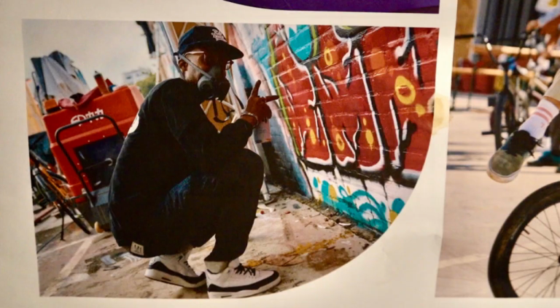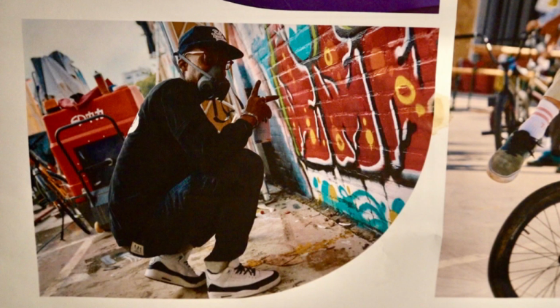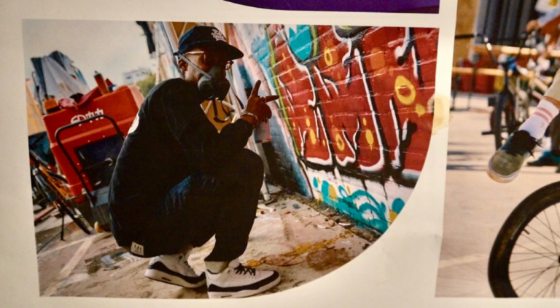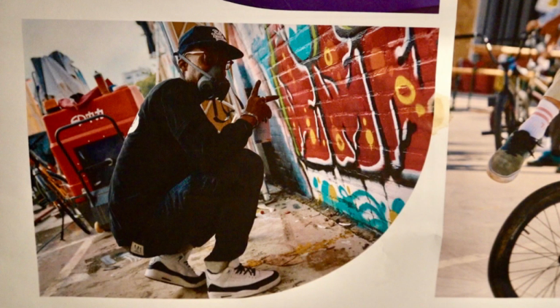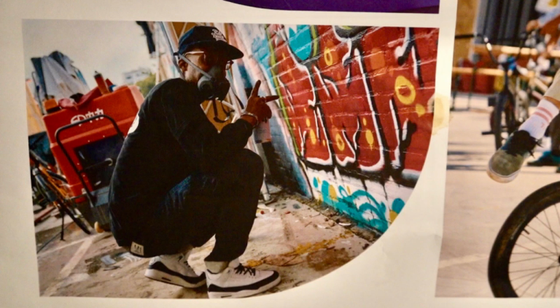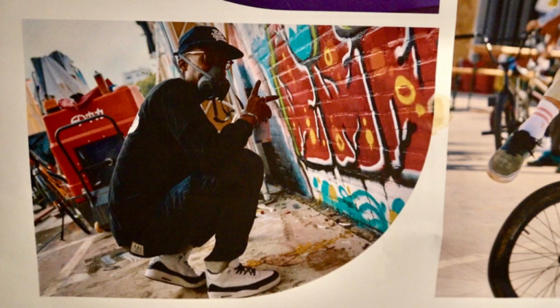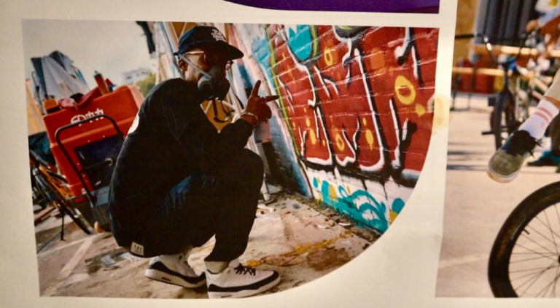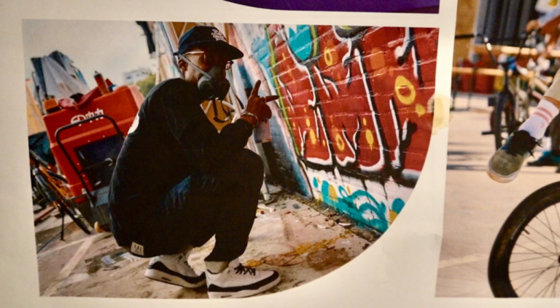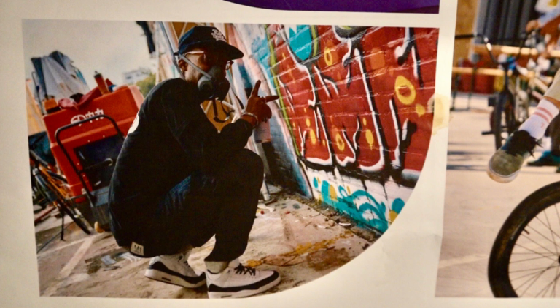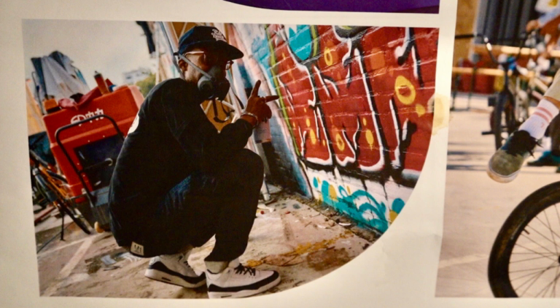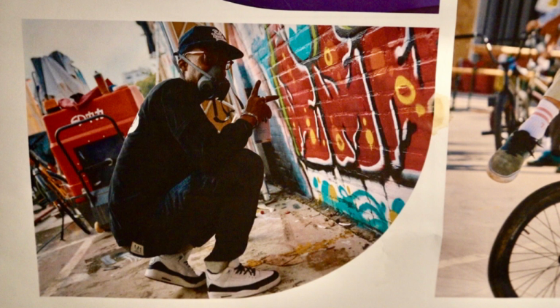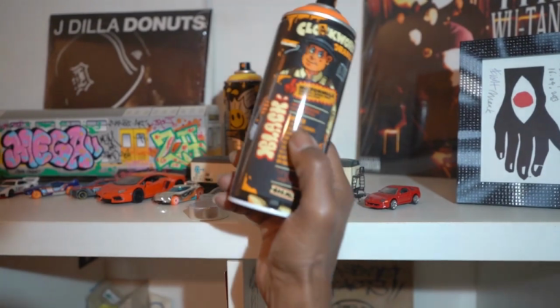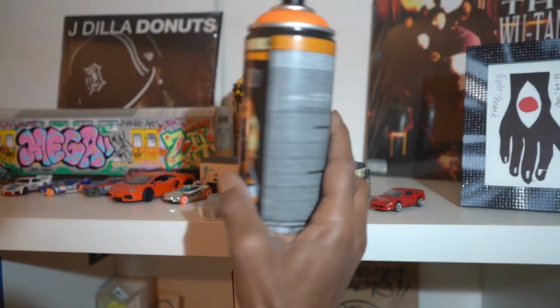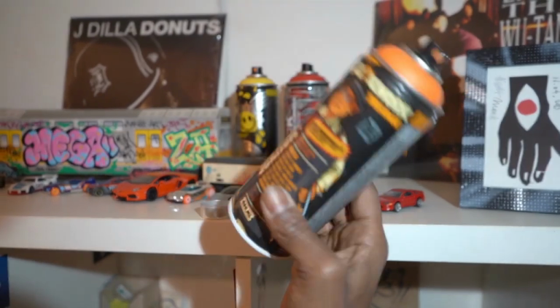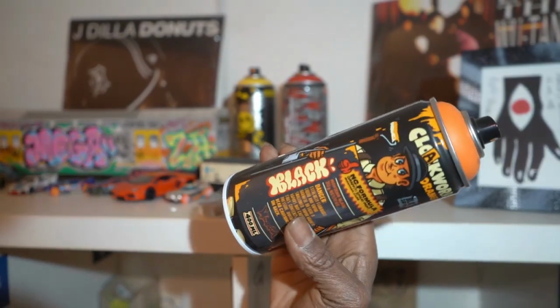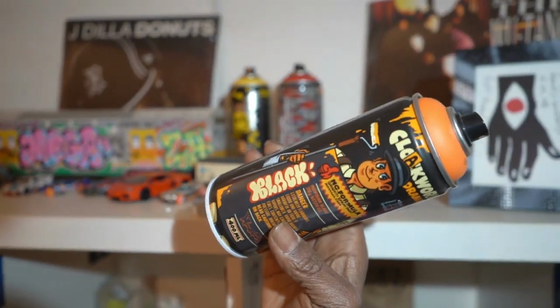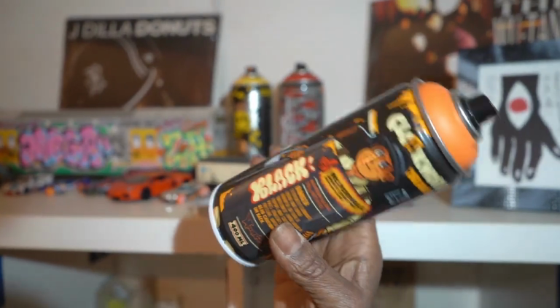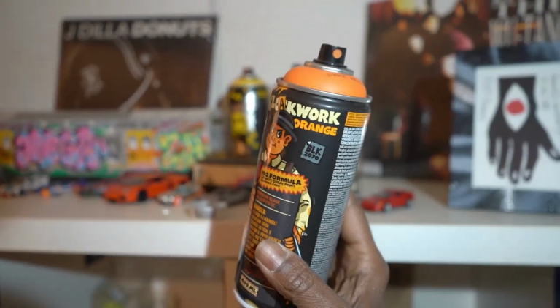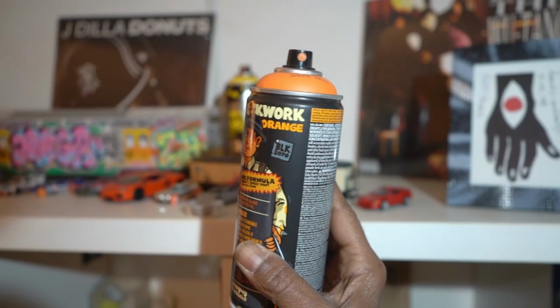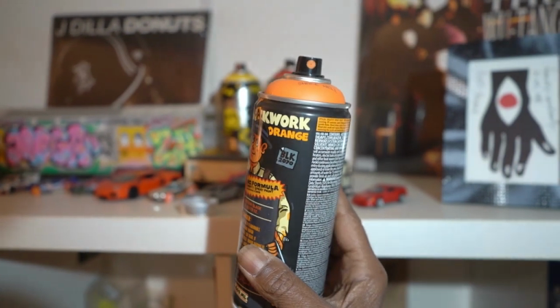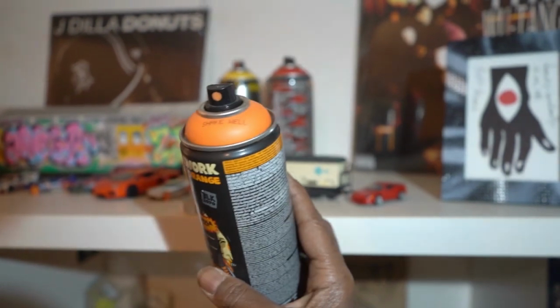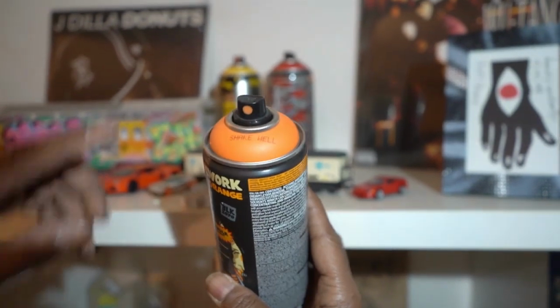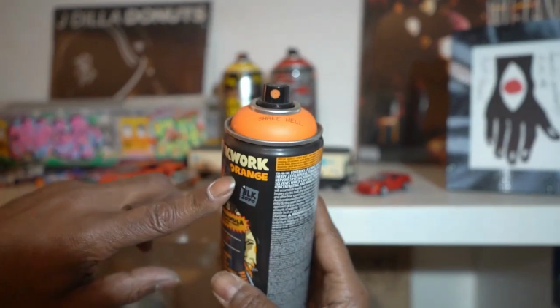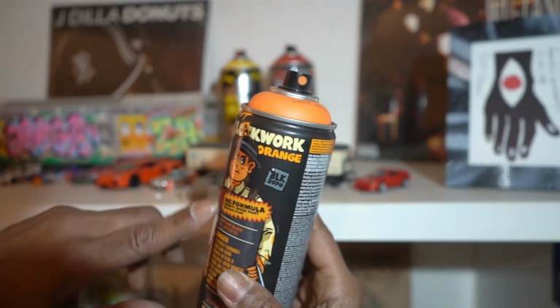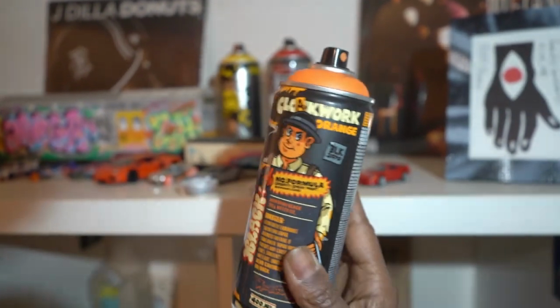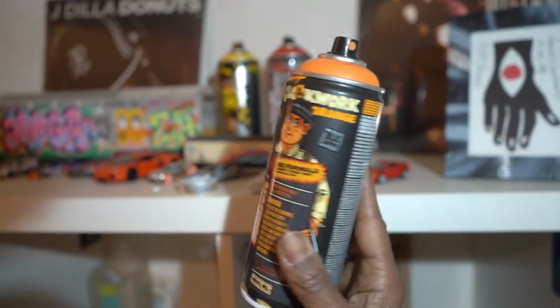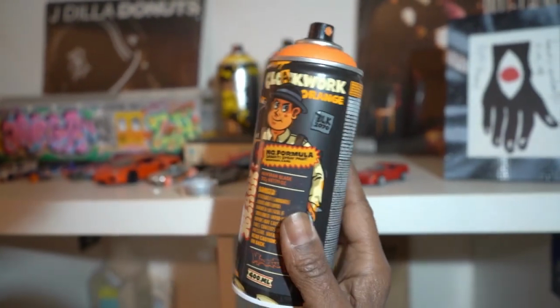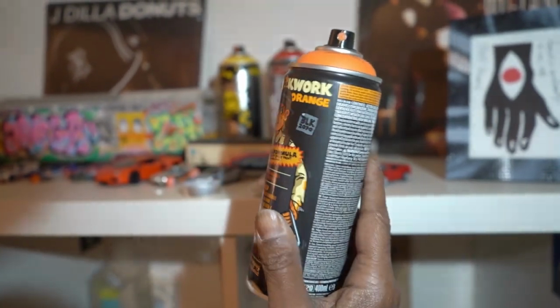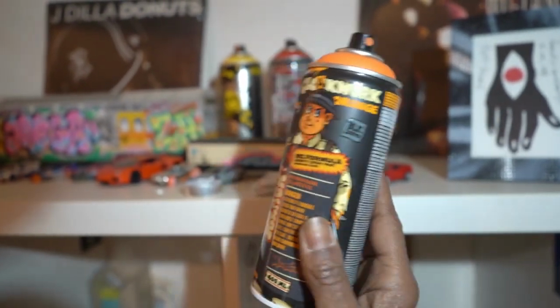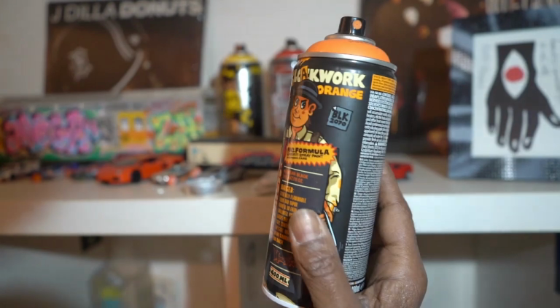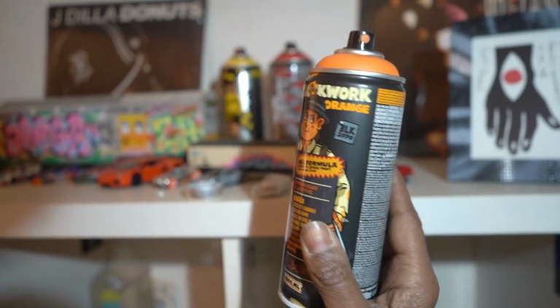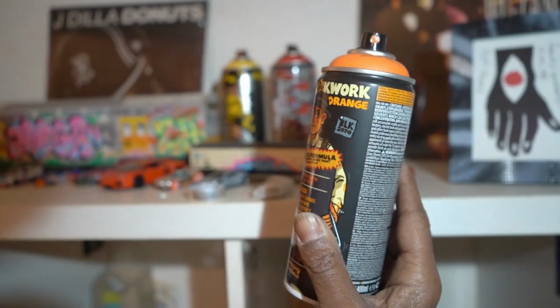Because I do graffiti, people give me stuff. I get stuff when I go buy cans to spray. This is Montana Black, Clockwork Orange — it's an orange, but this is a special can, so you don't use it, it's just for the collection.